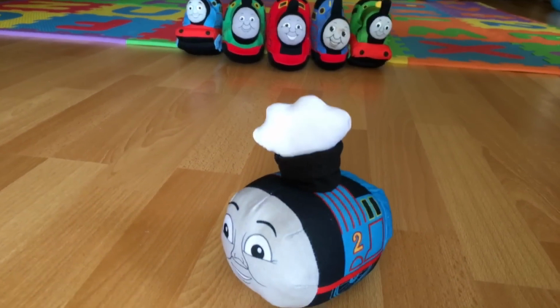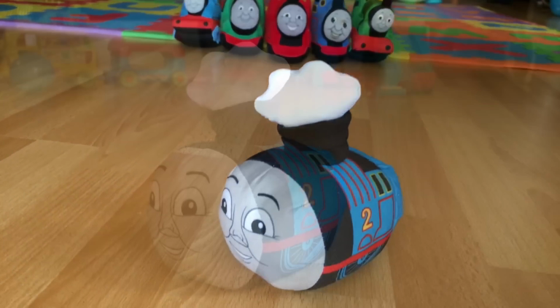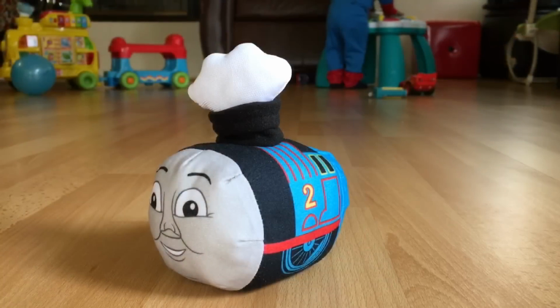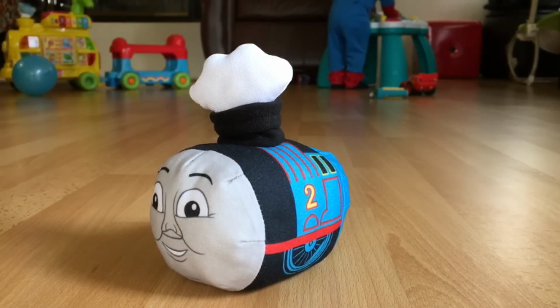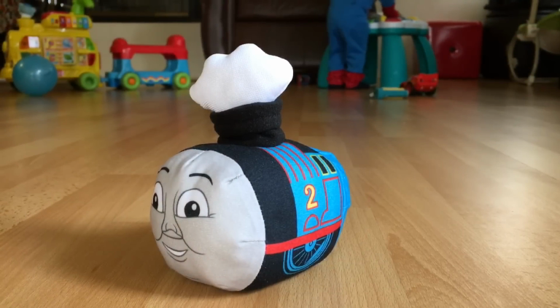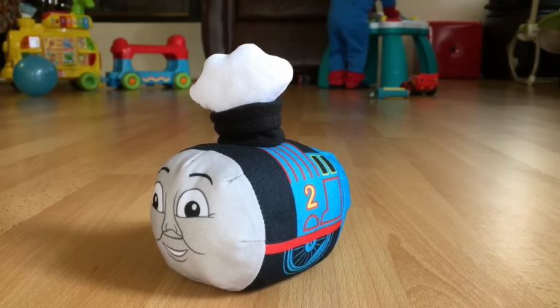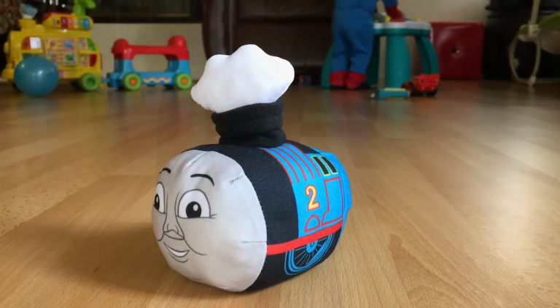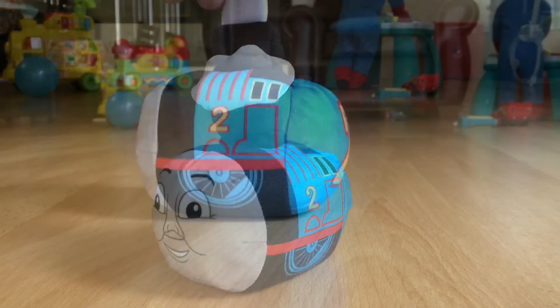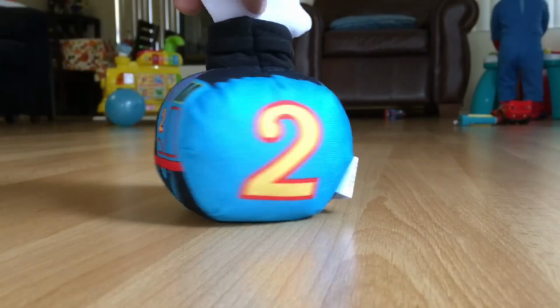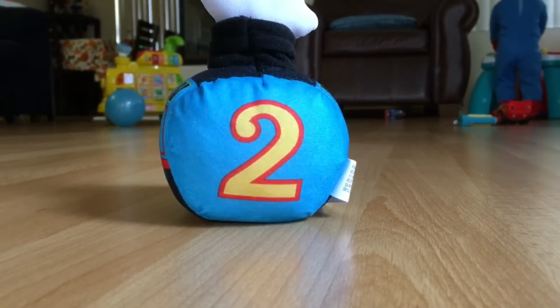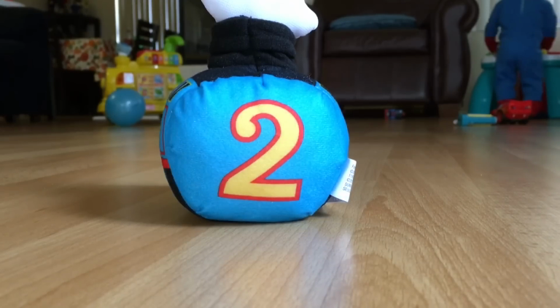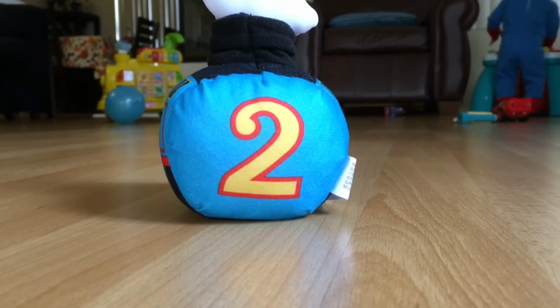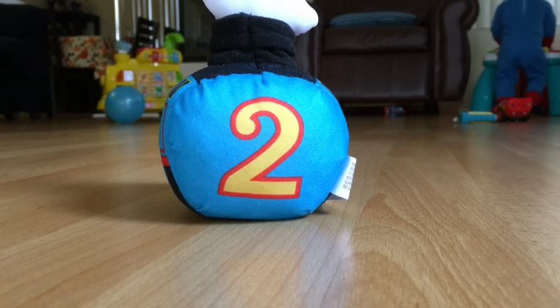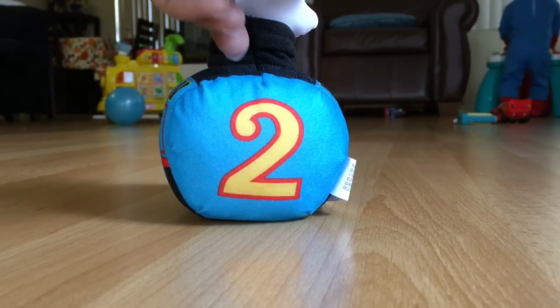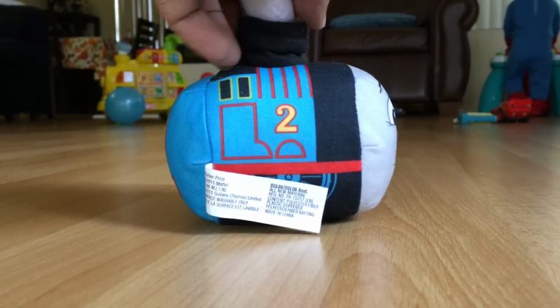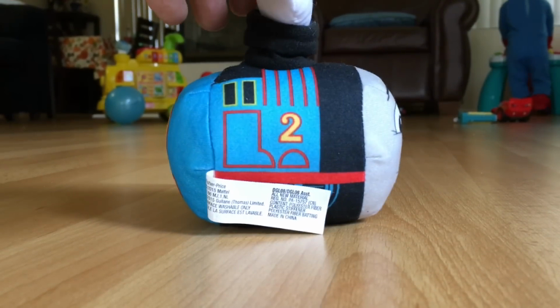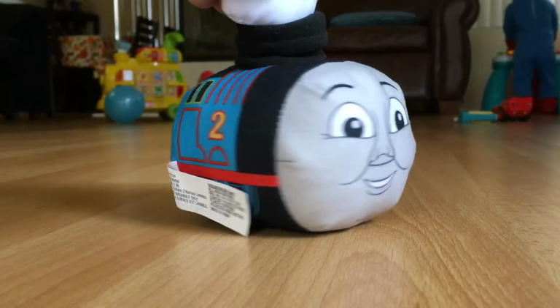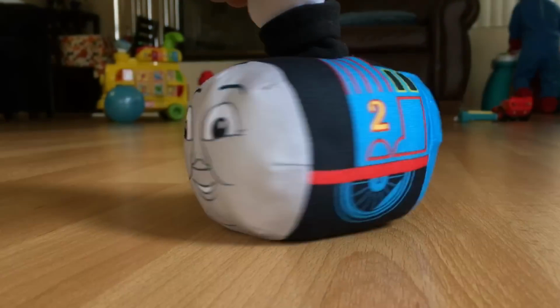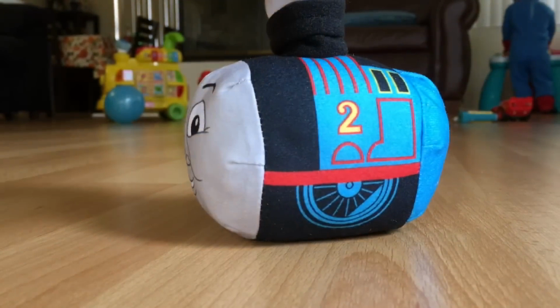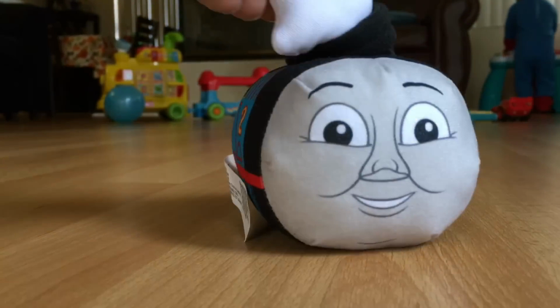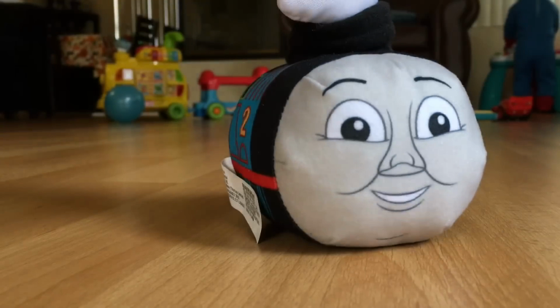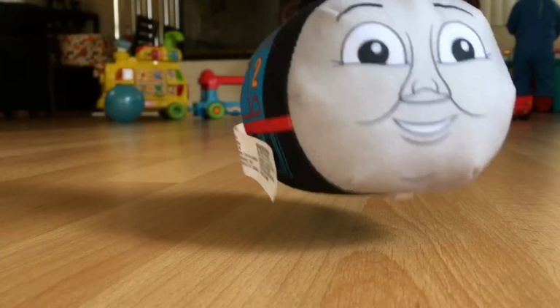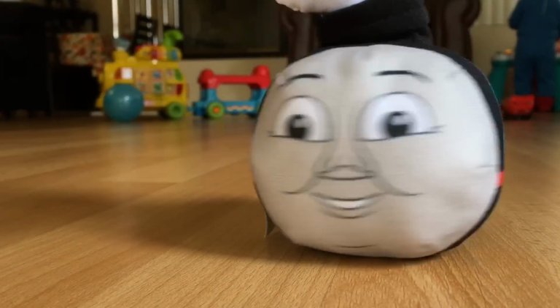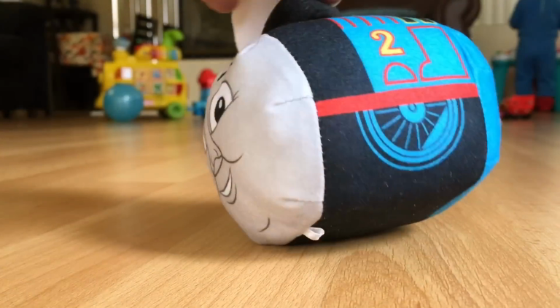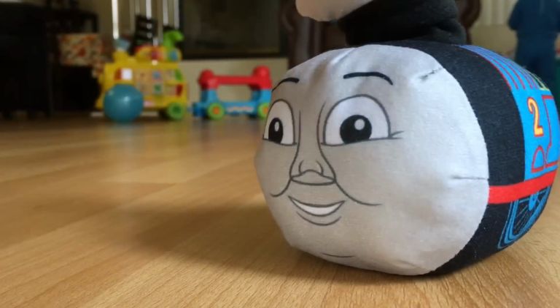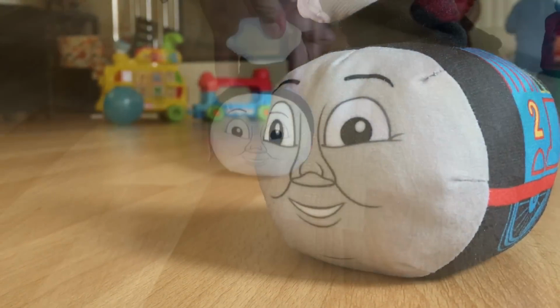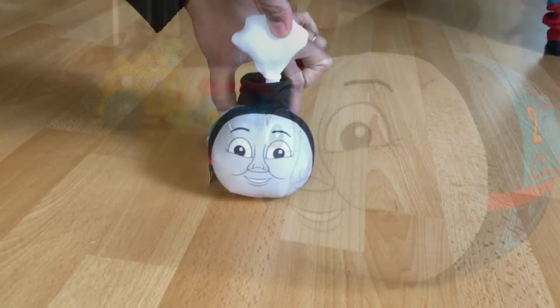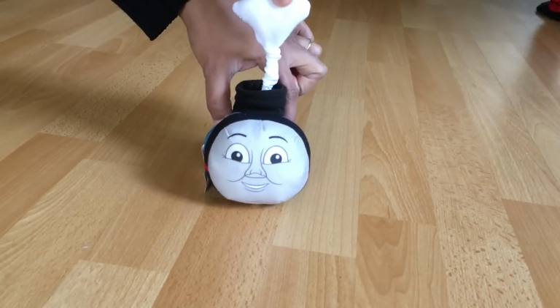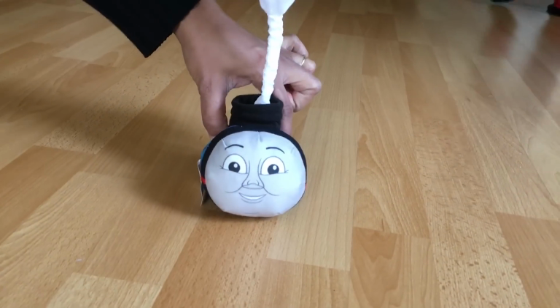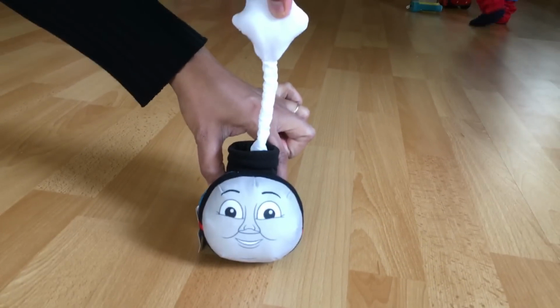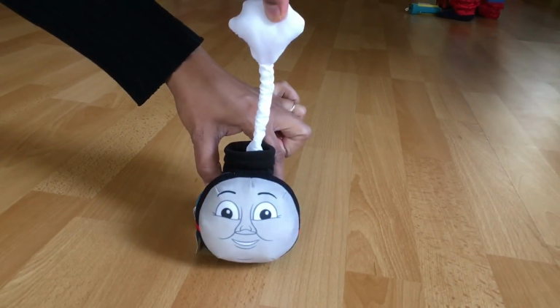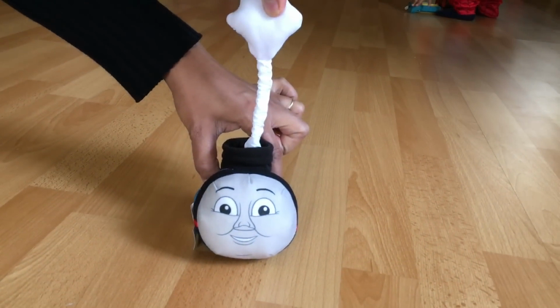Look at this awesome cute Edward plush — you can see the number two at the back. You can also see the steam. And that's not all: you have to pull it up all the way and let go.